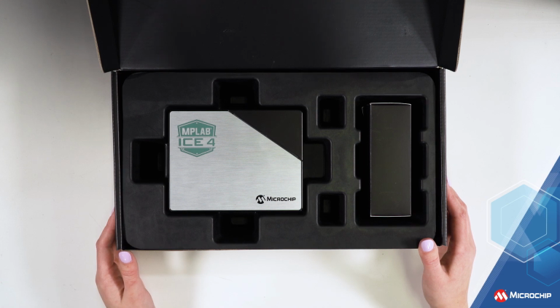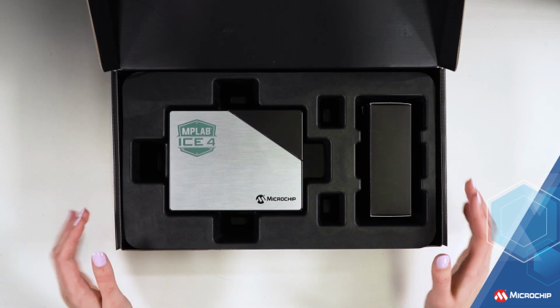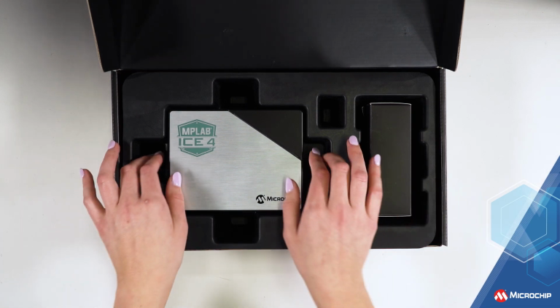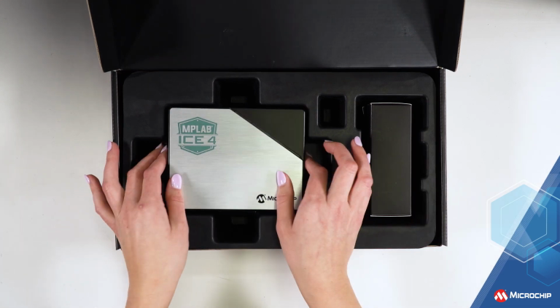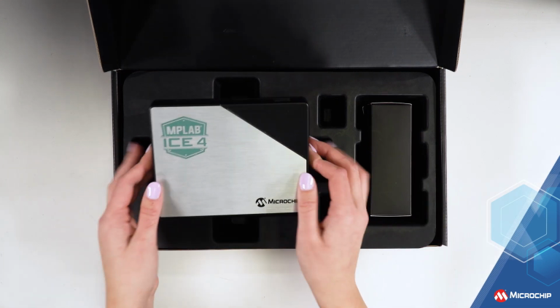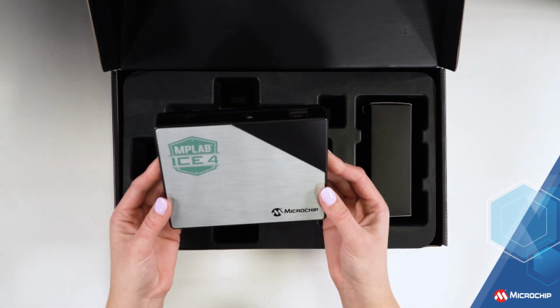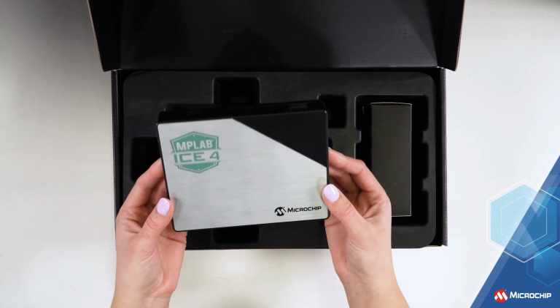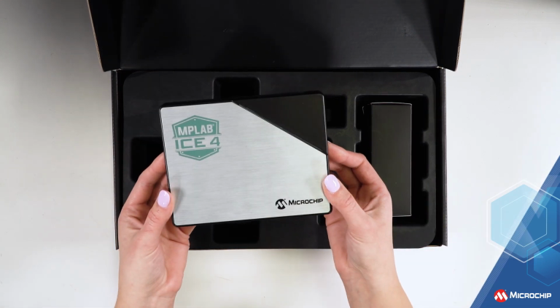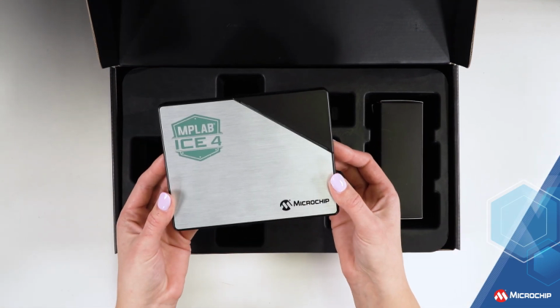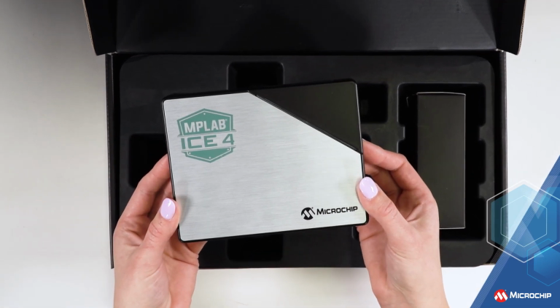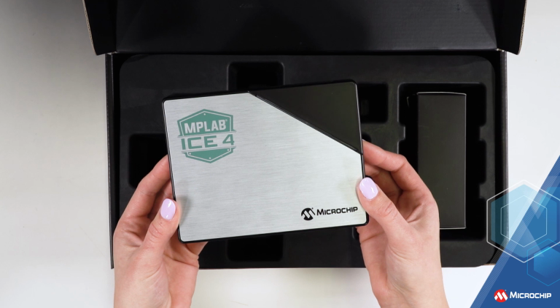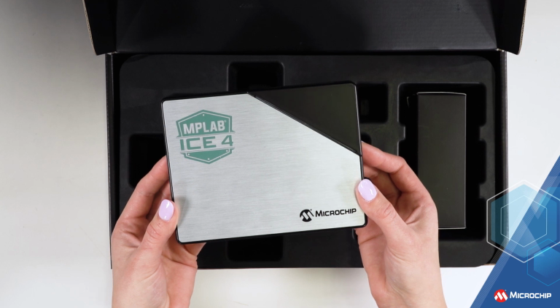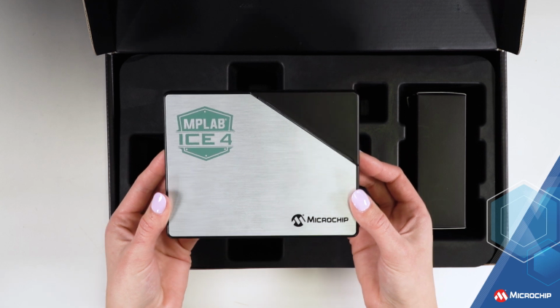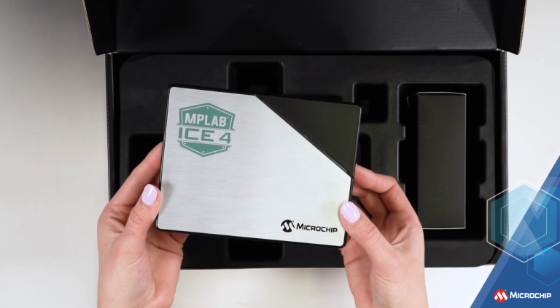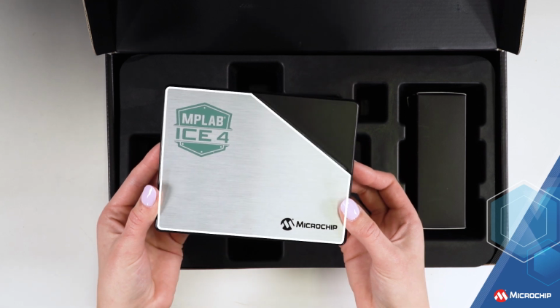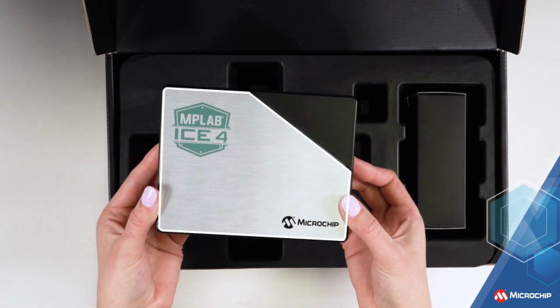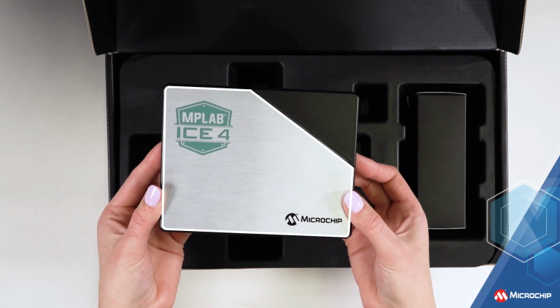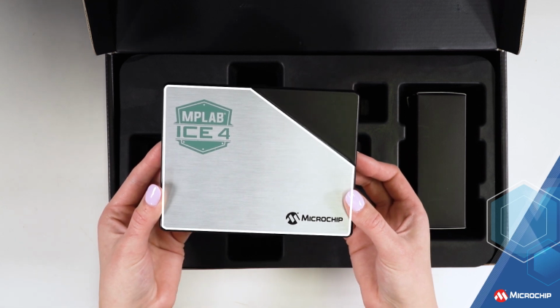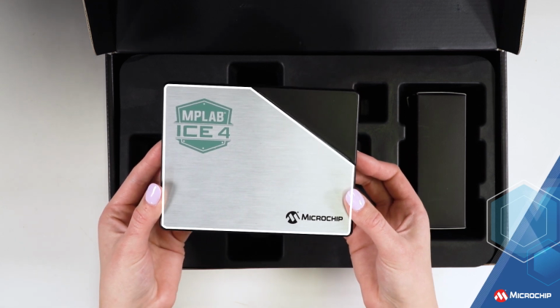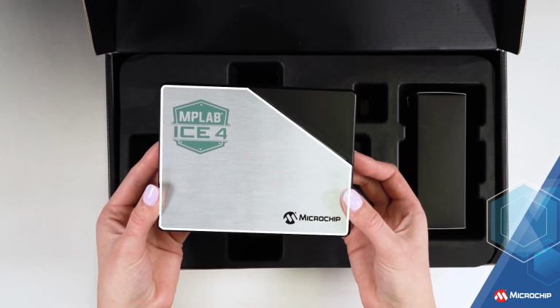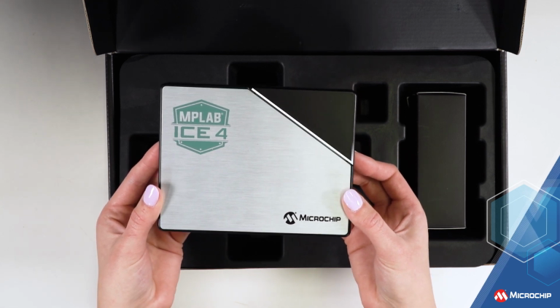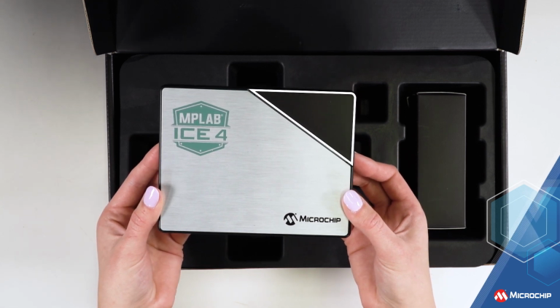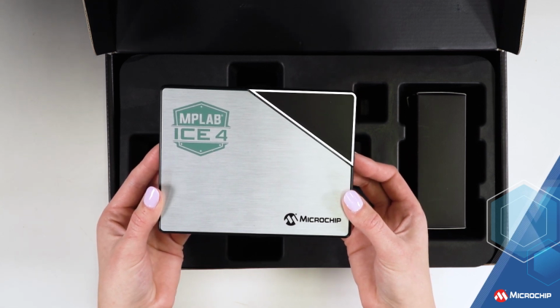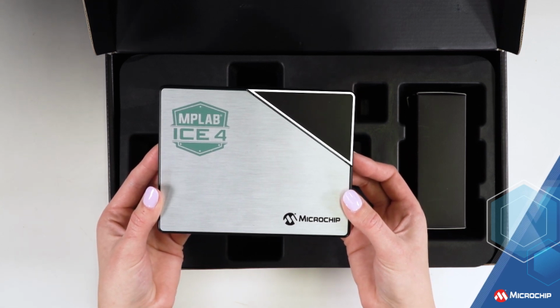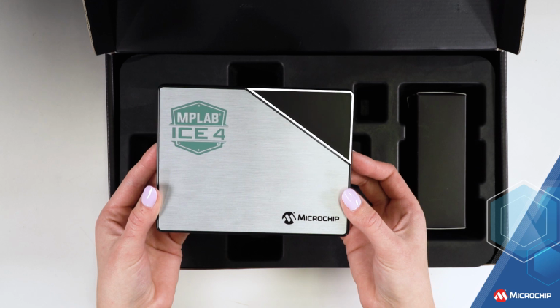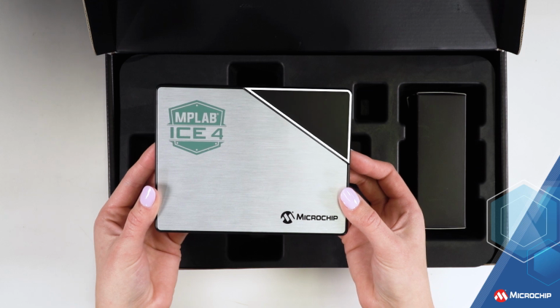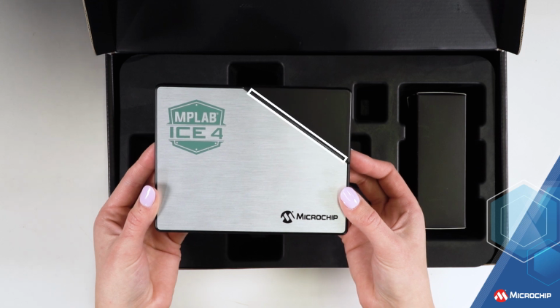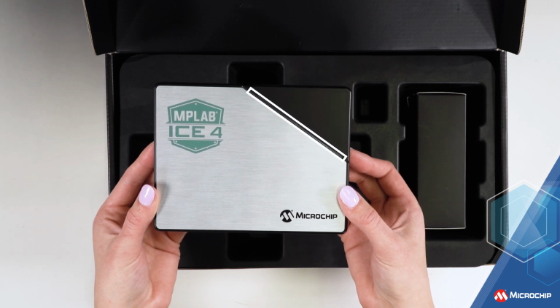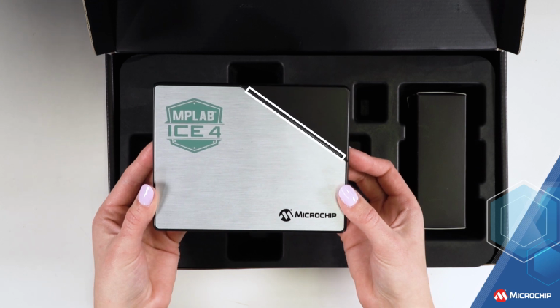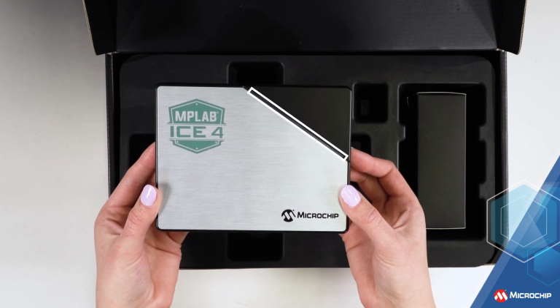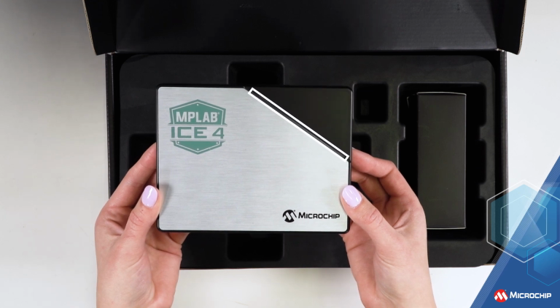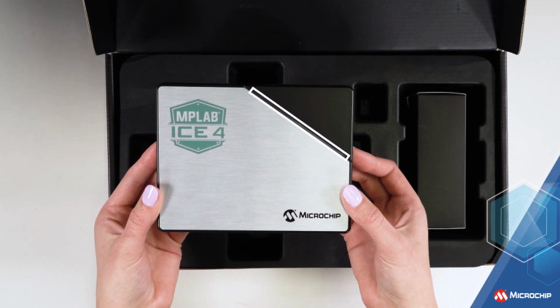Once inside, we find this sleek, elegant-looking MPLAB ICE 4 unit. The rectangular case is a beautiful brushed metal and smooth matte black surface, separated by the status light across the top.